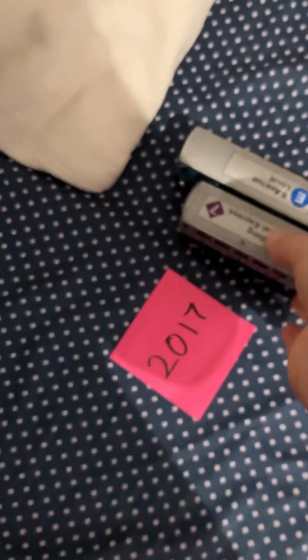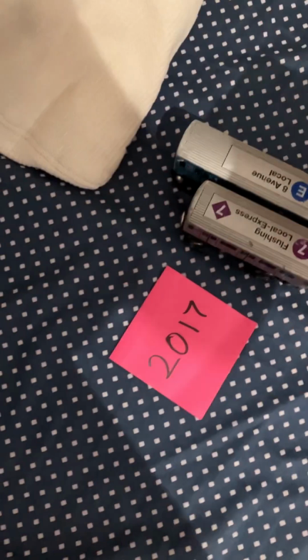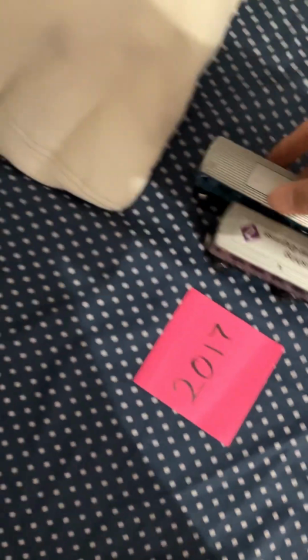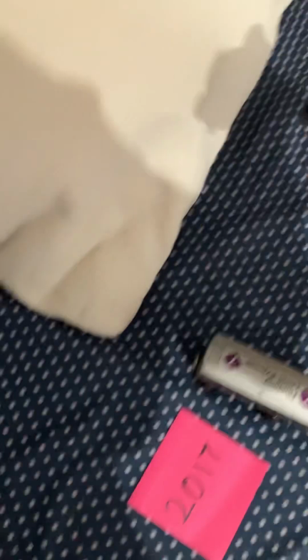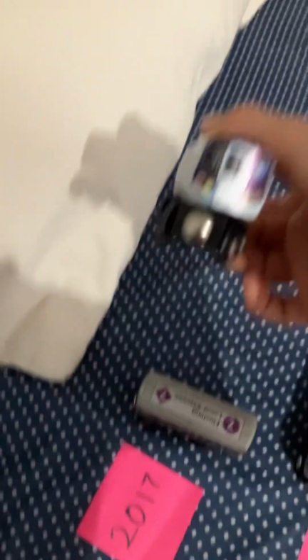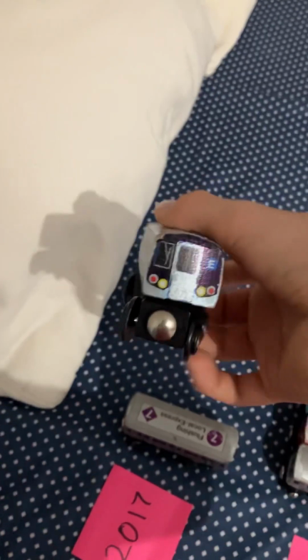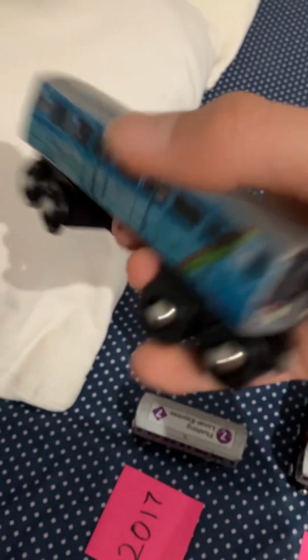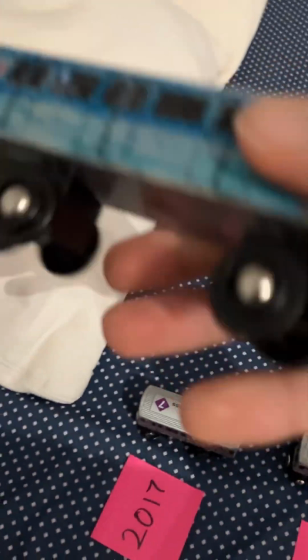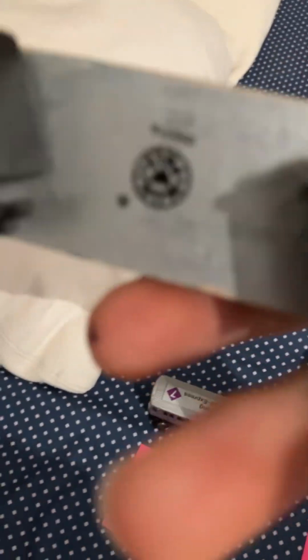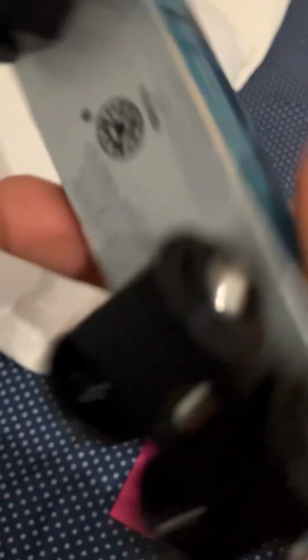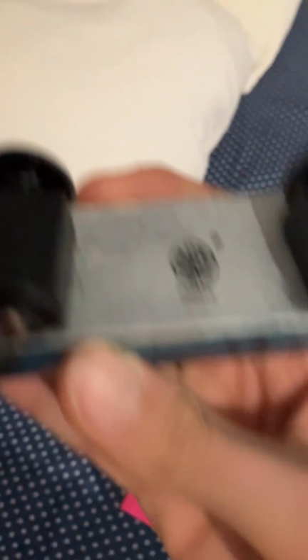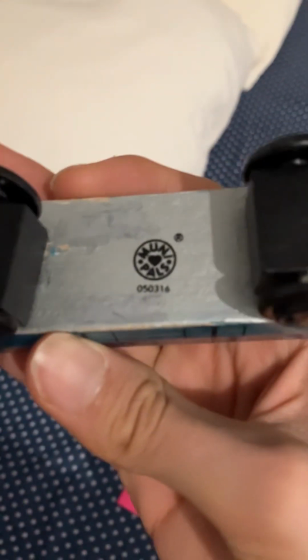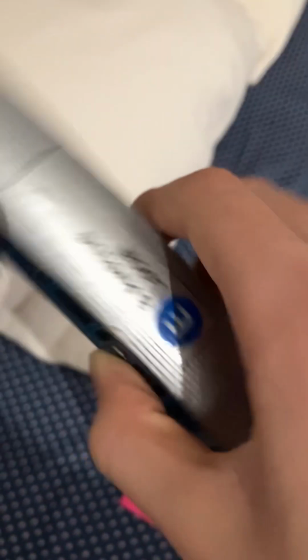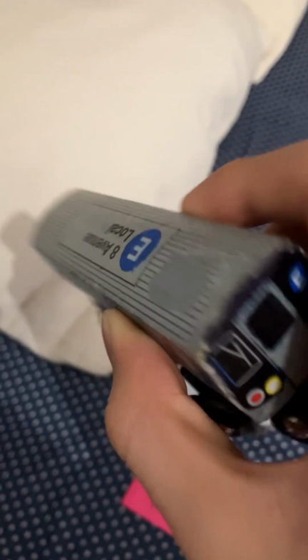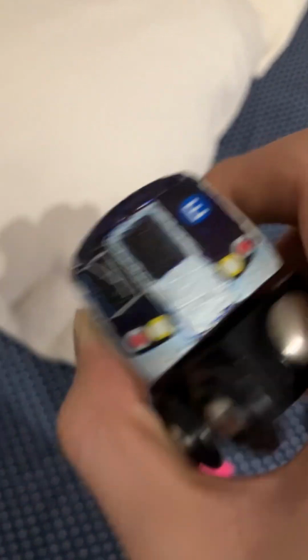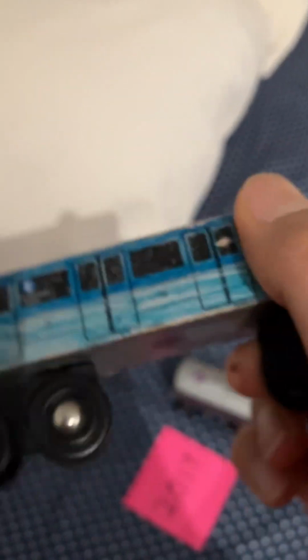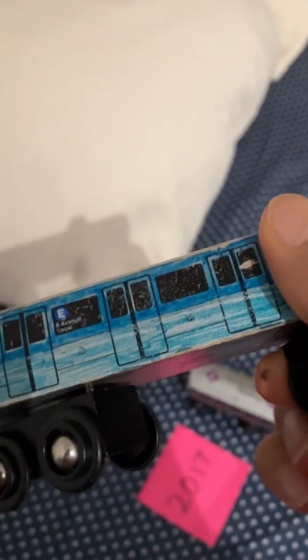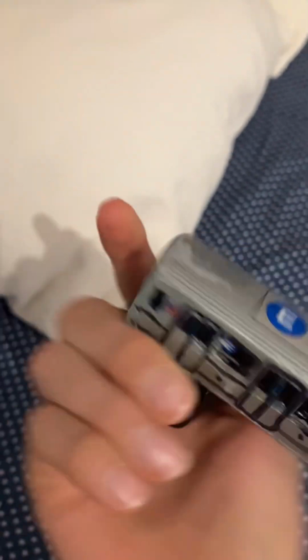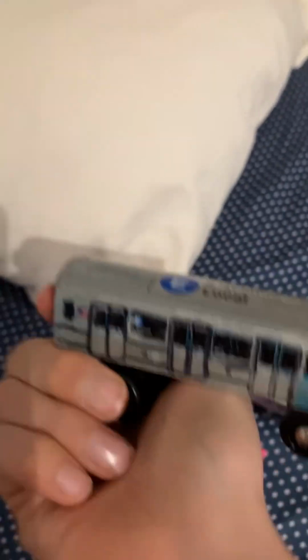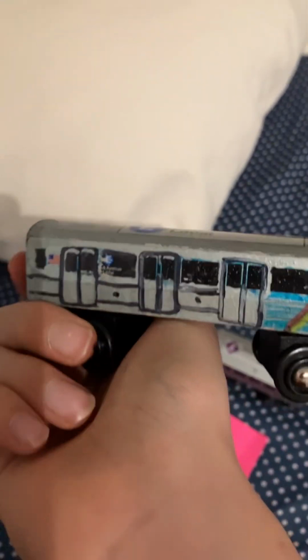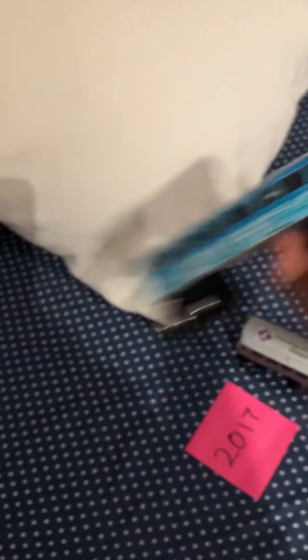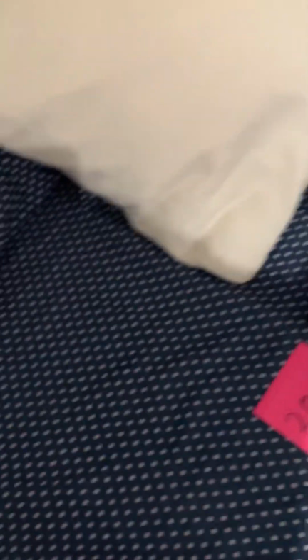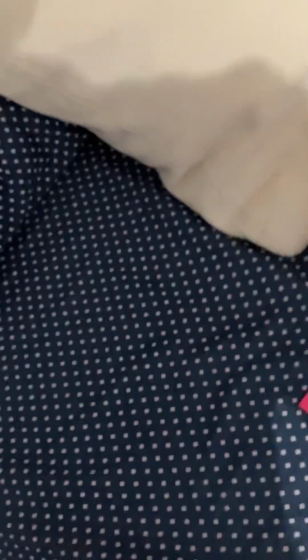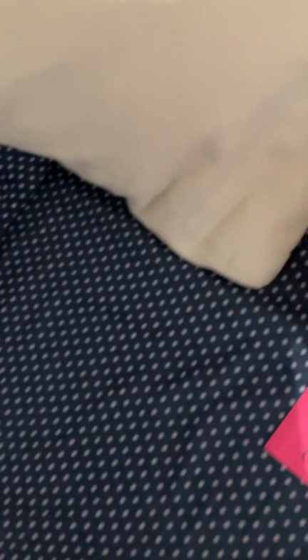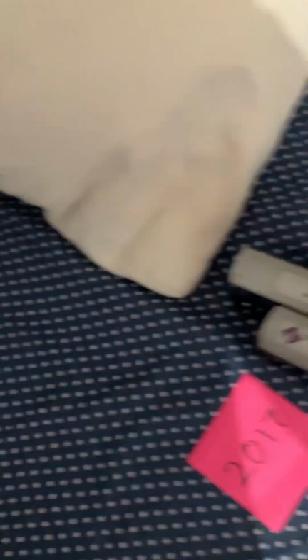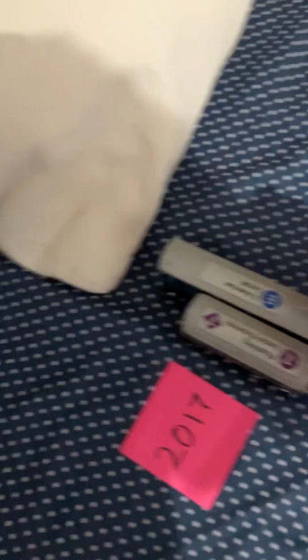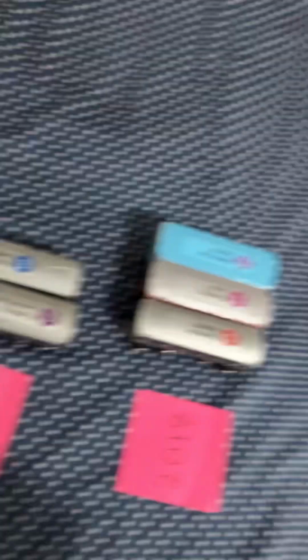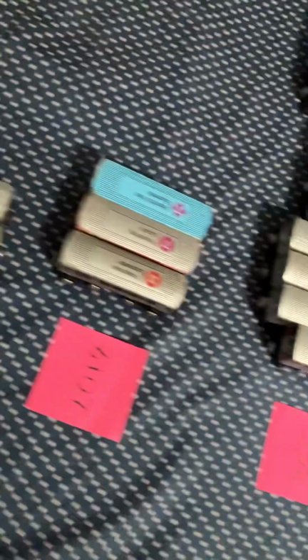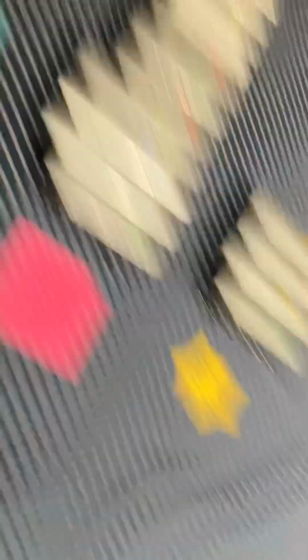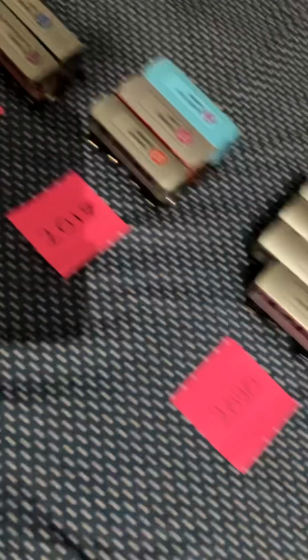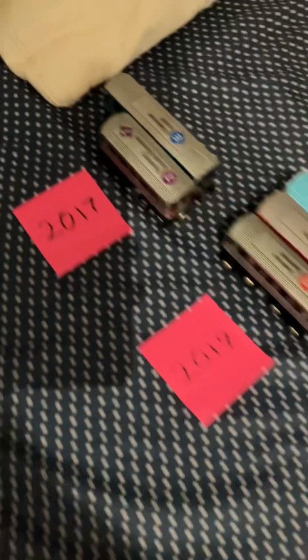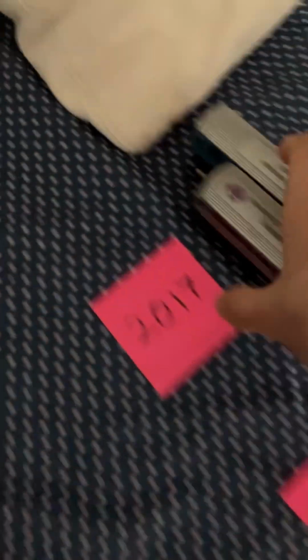Then I have this E train that I kind of messed up. I drew on it and I kind of regret doing that now.